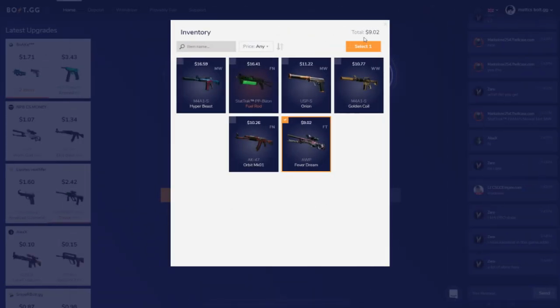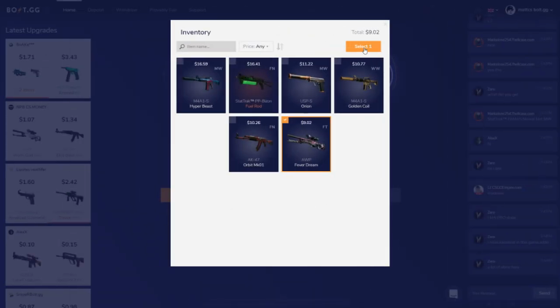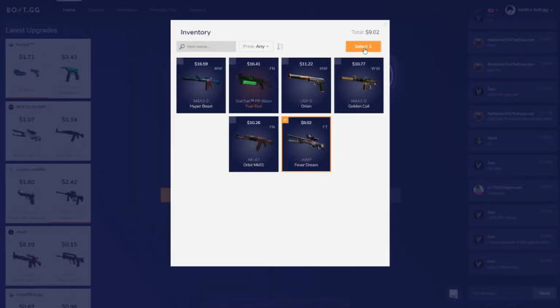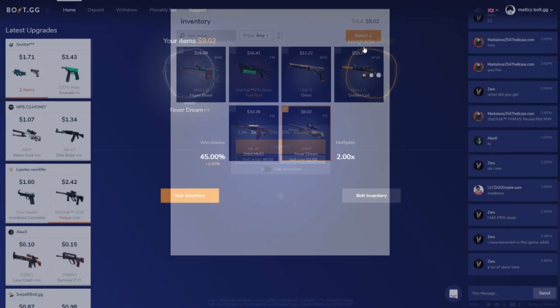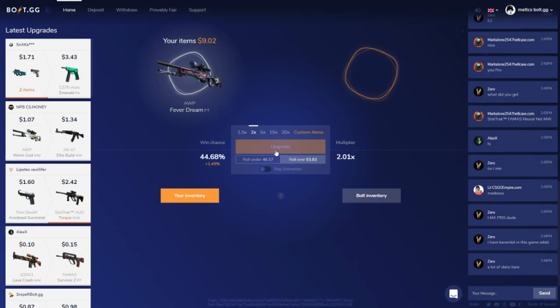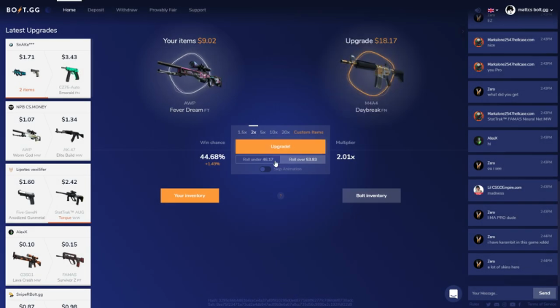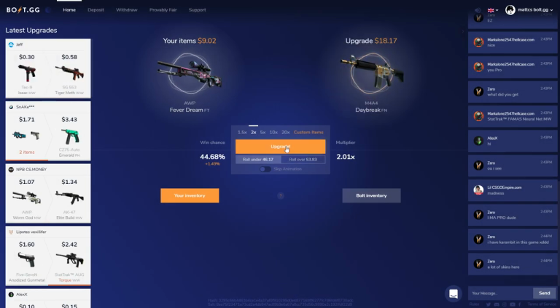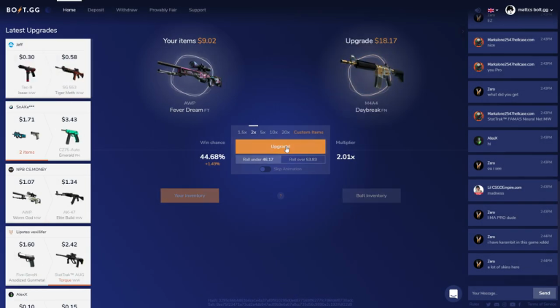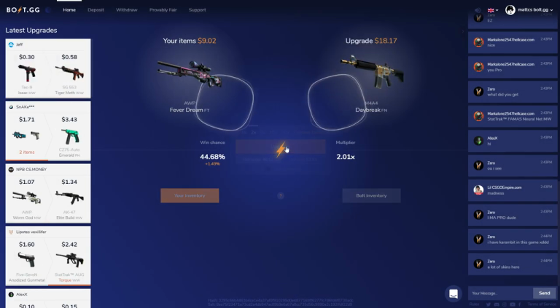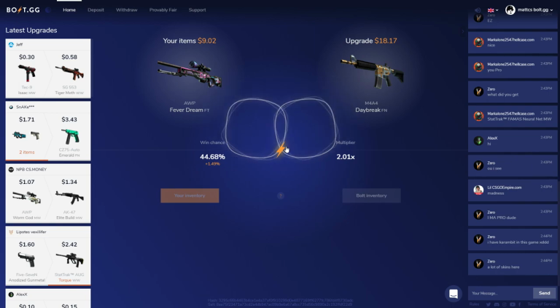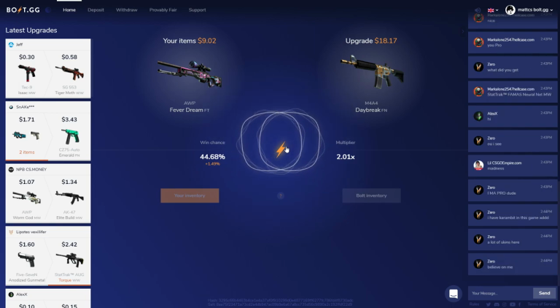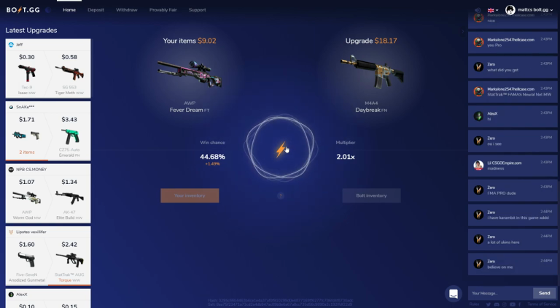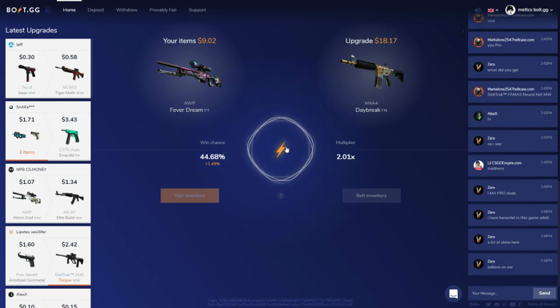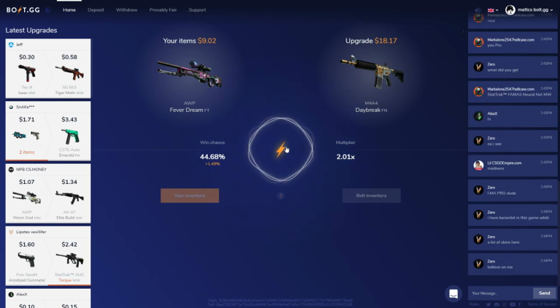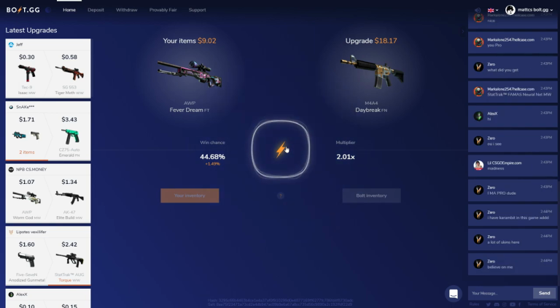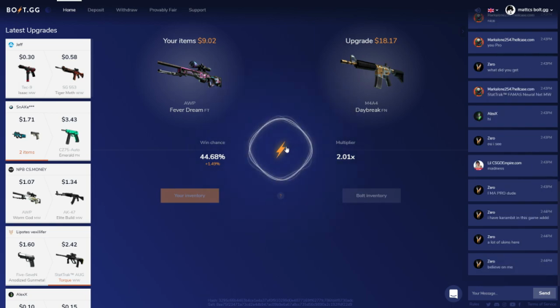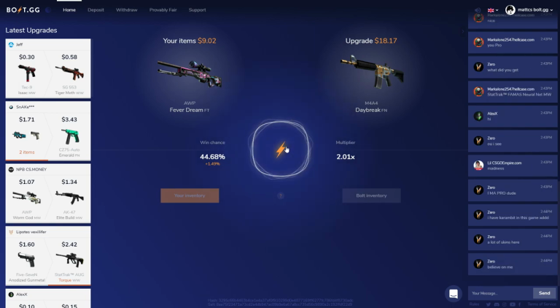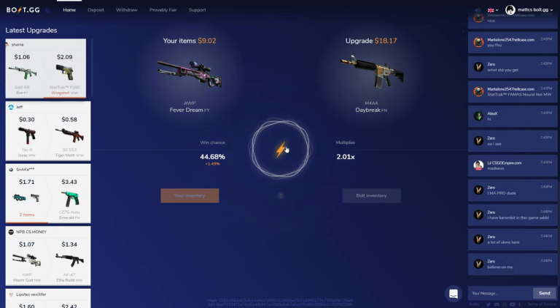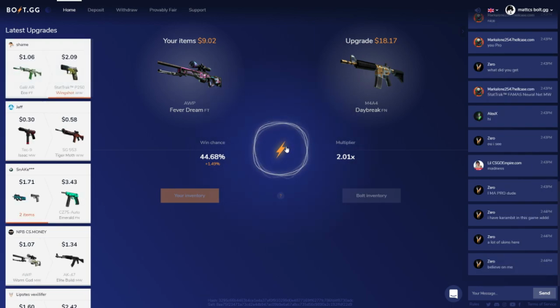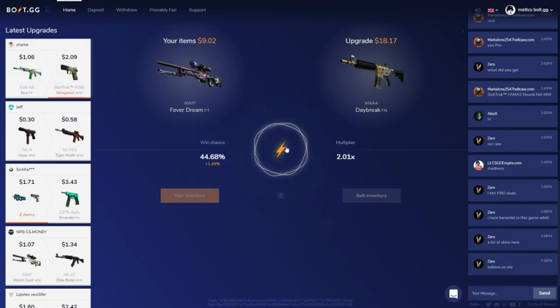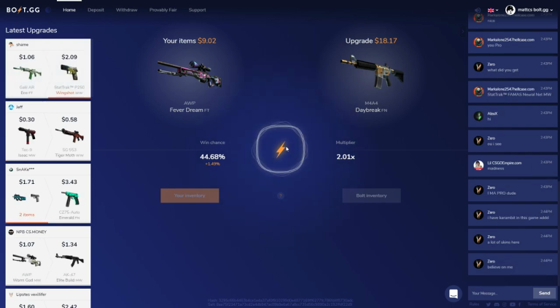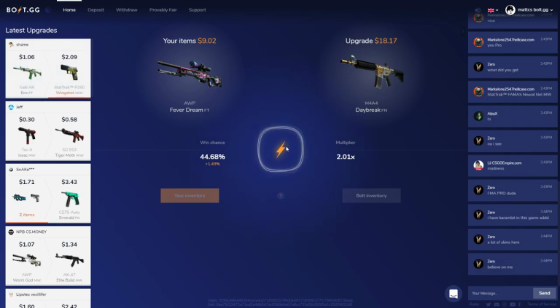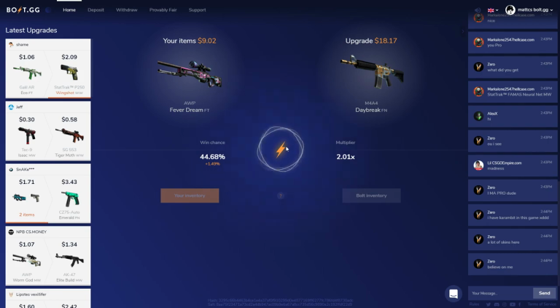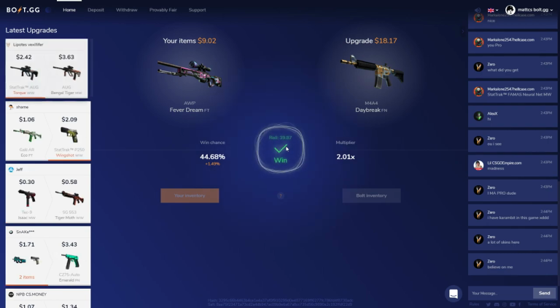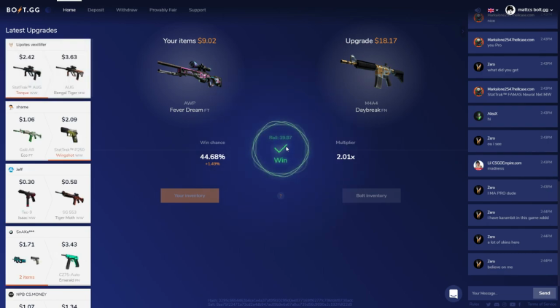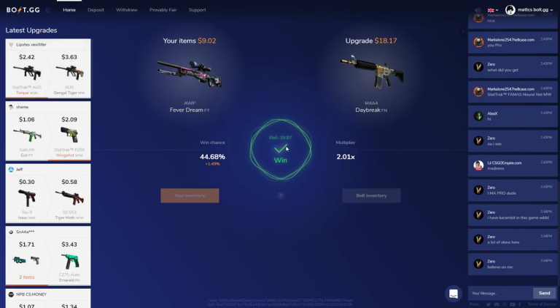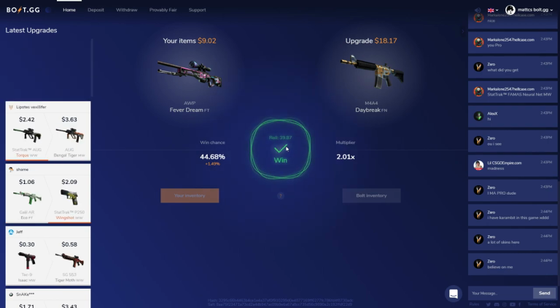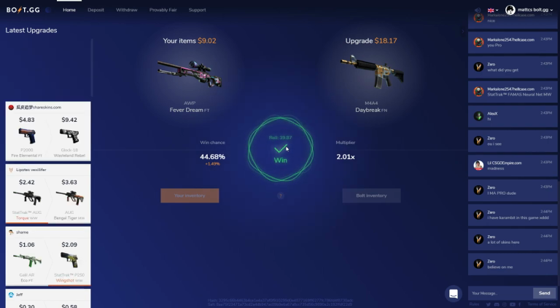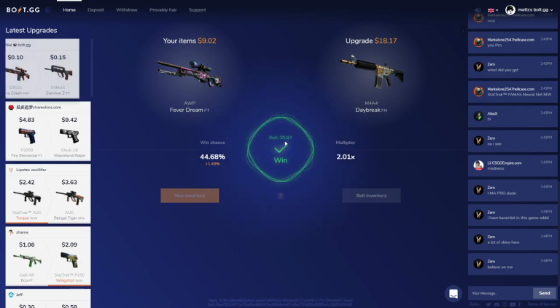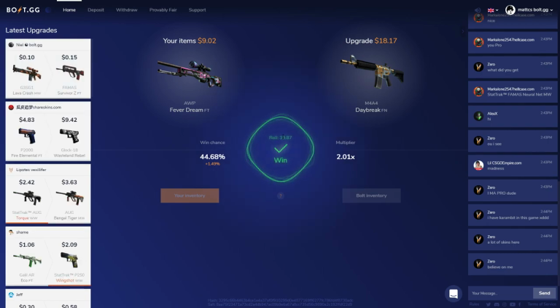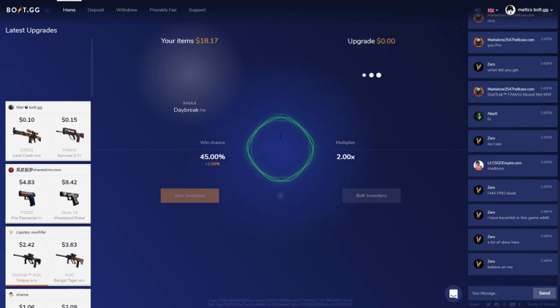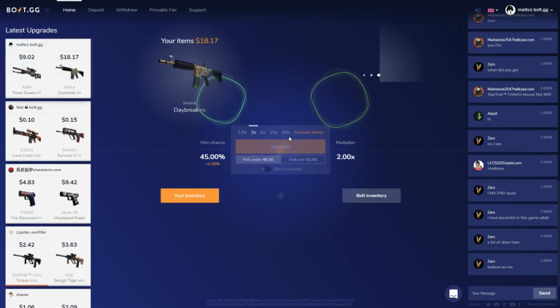AWP Fever Dream — I'm going to select it, click under, and upgrade. If I lose this, I prove my point about not messing with the over and under. Yes! I won, barely though — a 39 and I had a 44% chance.